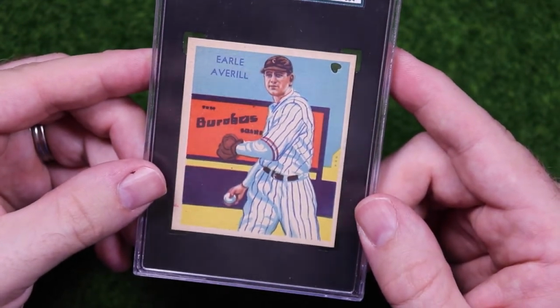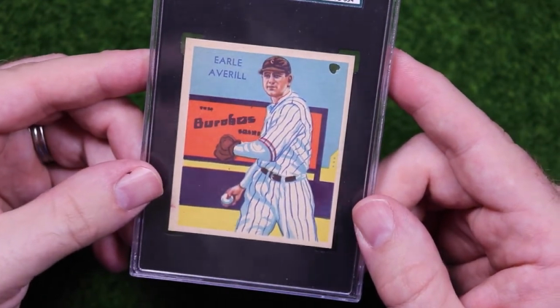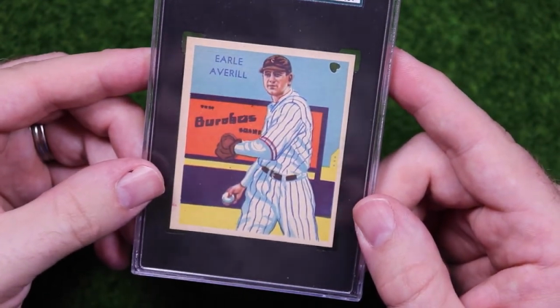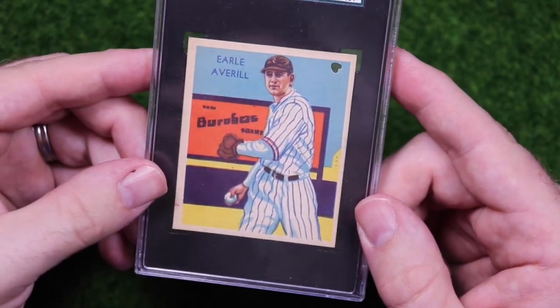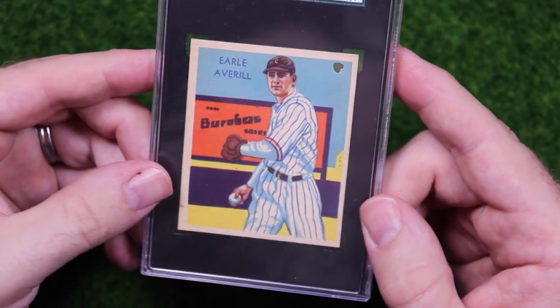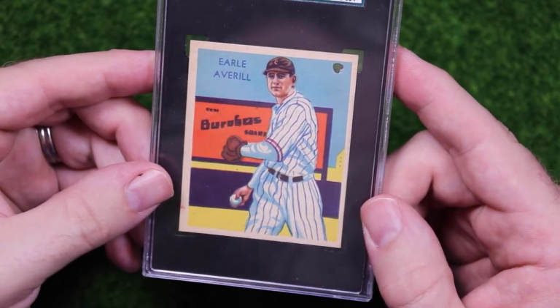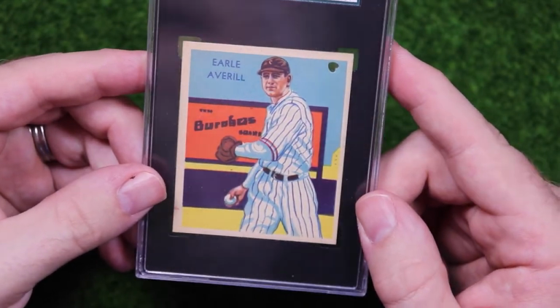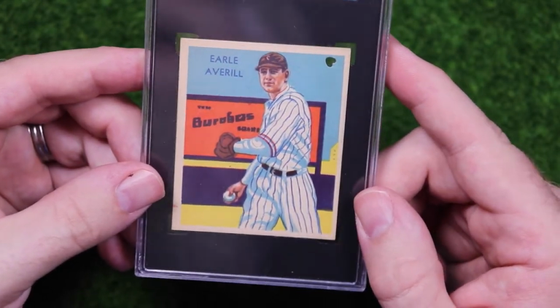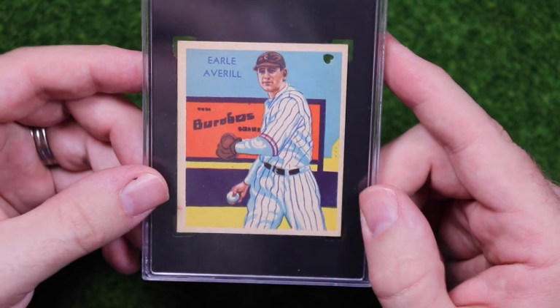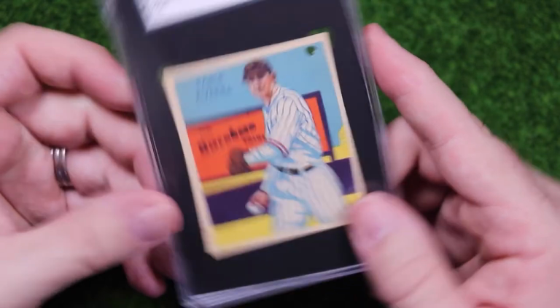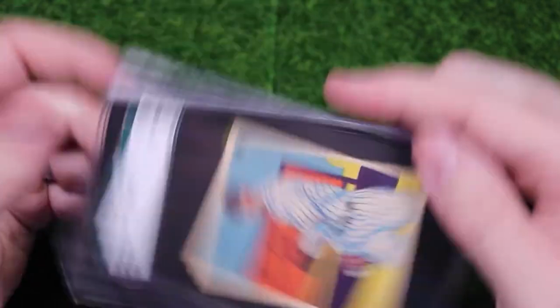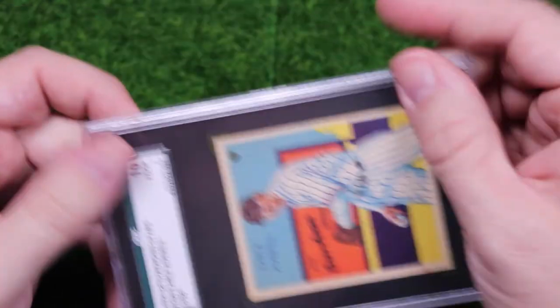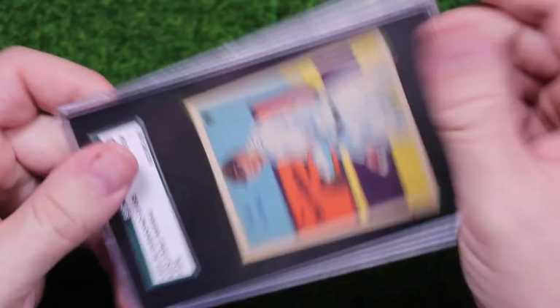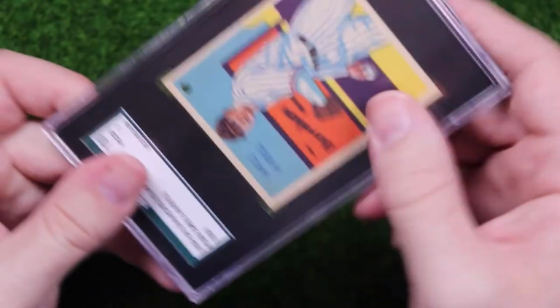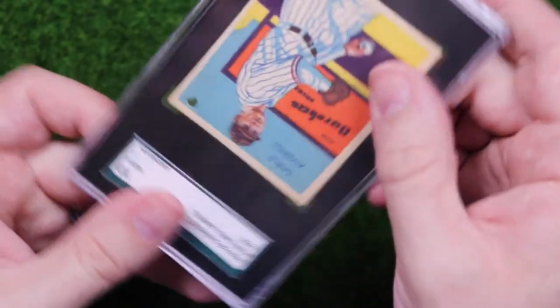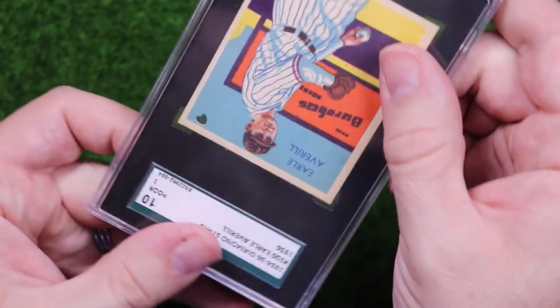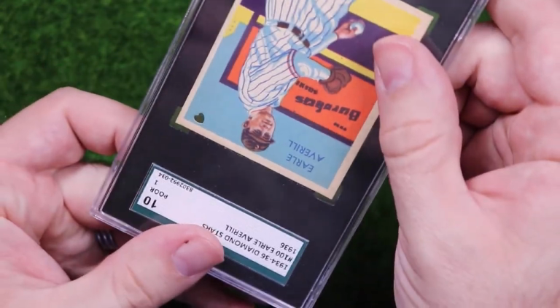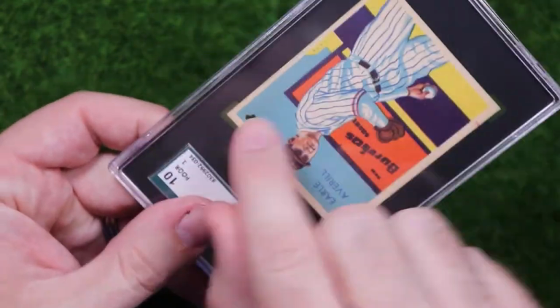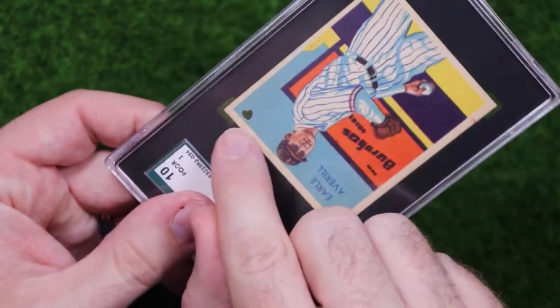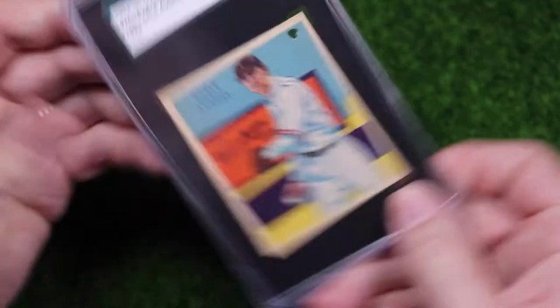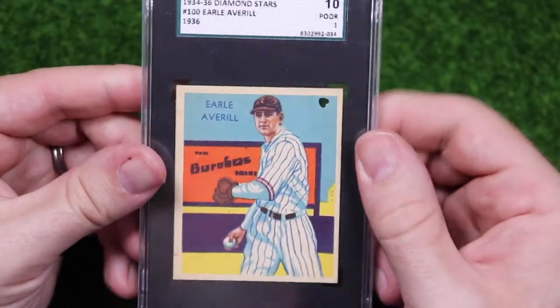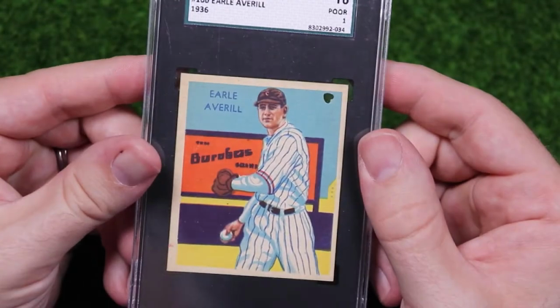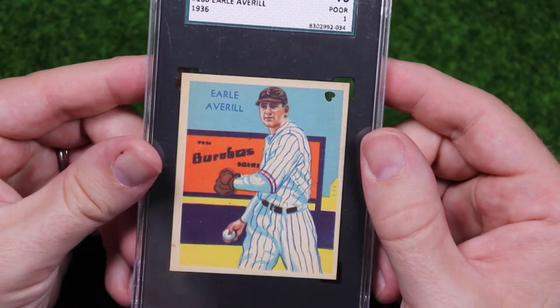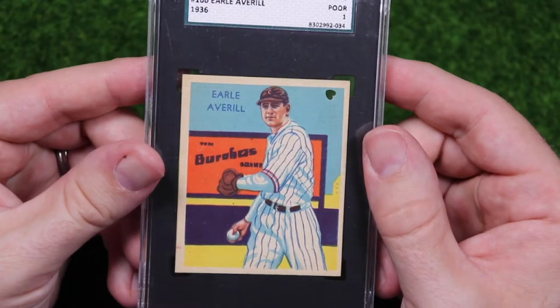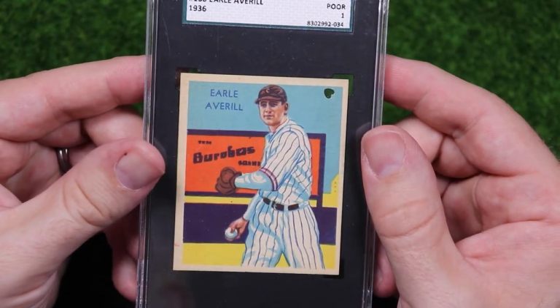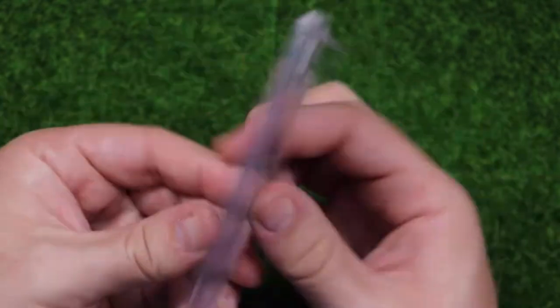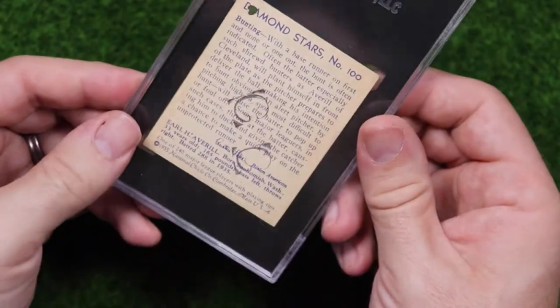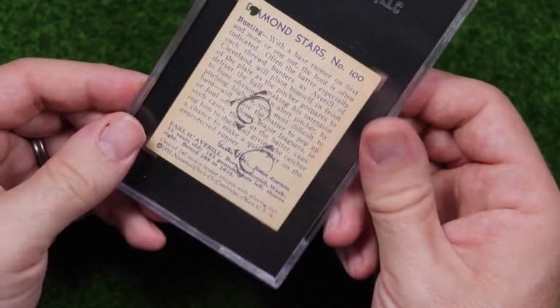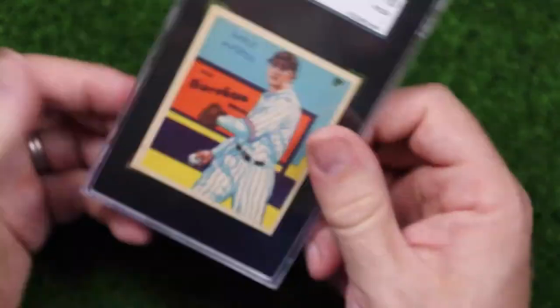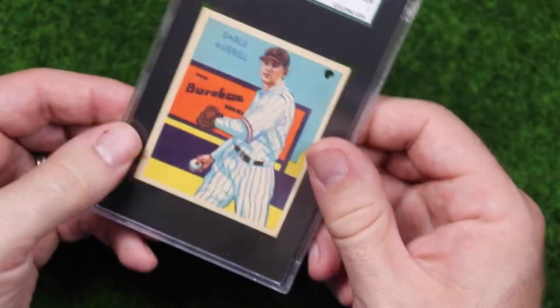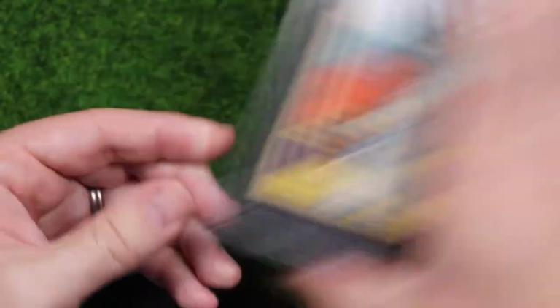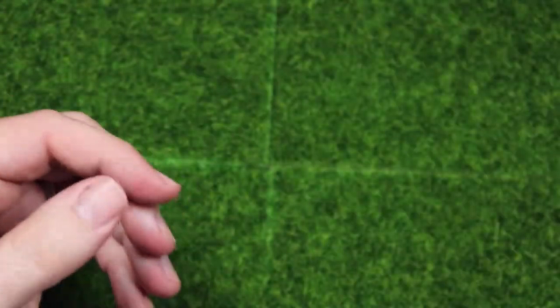Here goes — here's a 1936 Diamond Stars Earl Averill. I just love this set, these are really neat cards. Somebody else loved it too and punched a little heart in this one. I tried picking examples of some of my favorite players from my favorite sets.